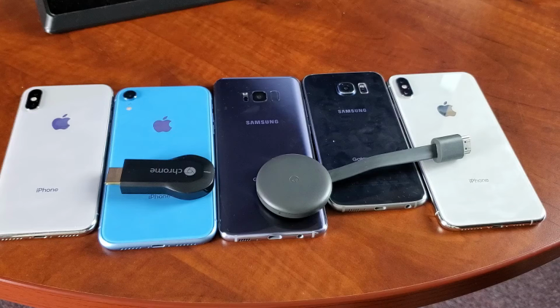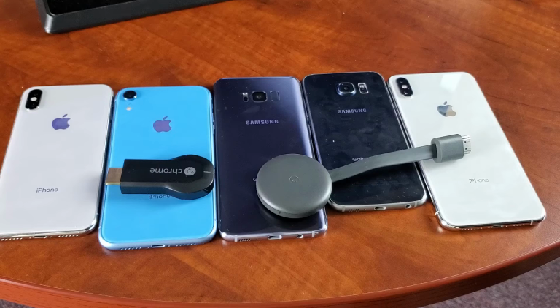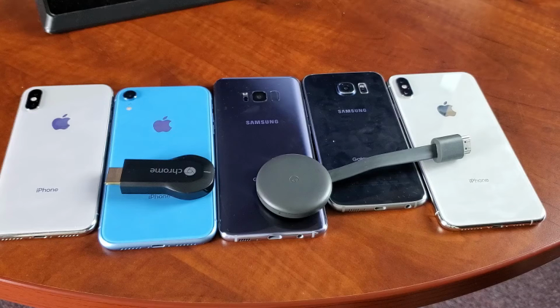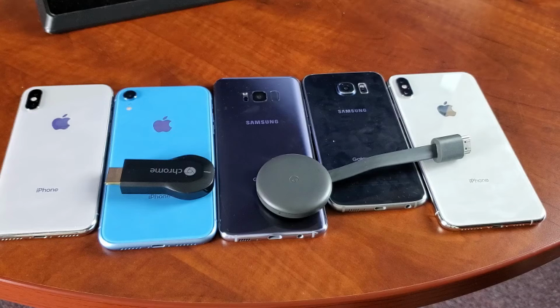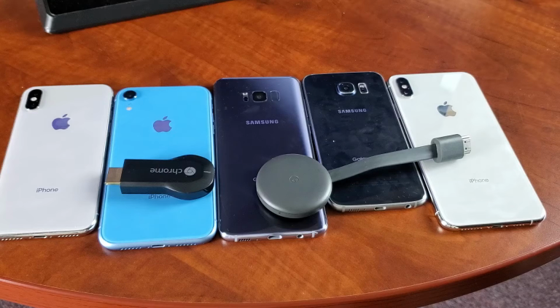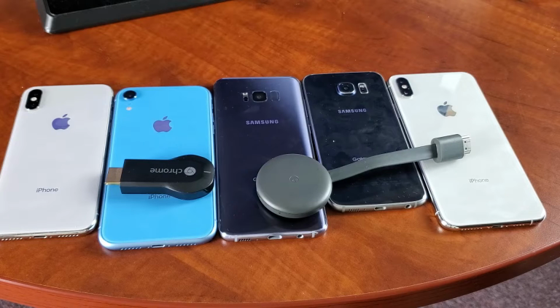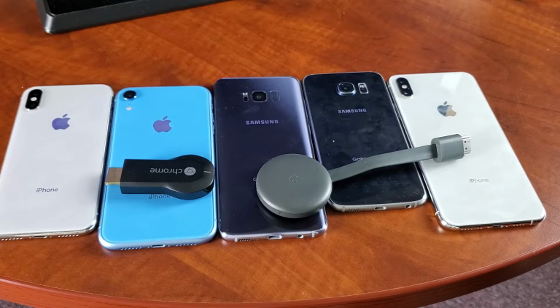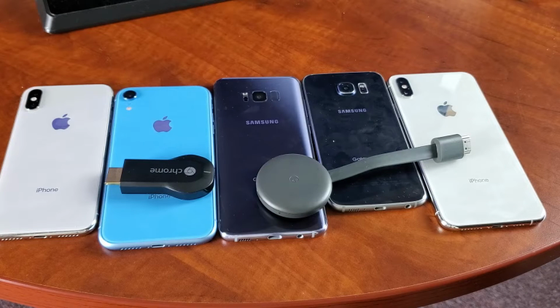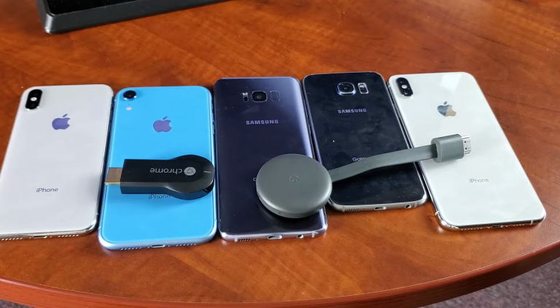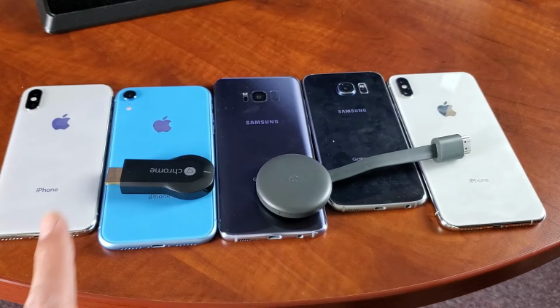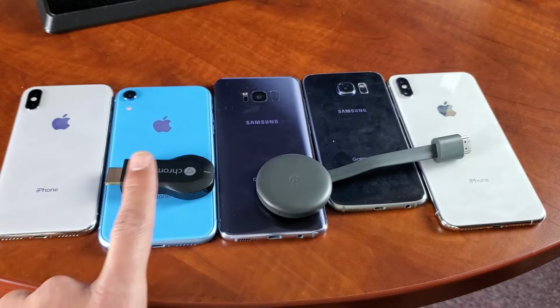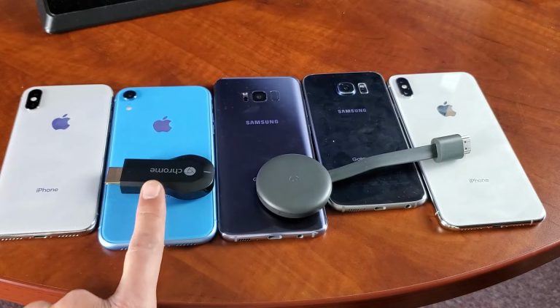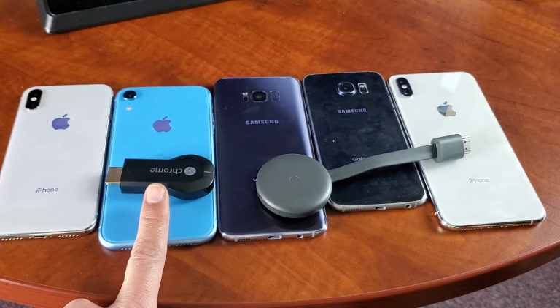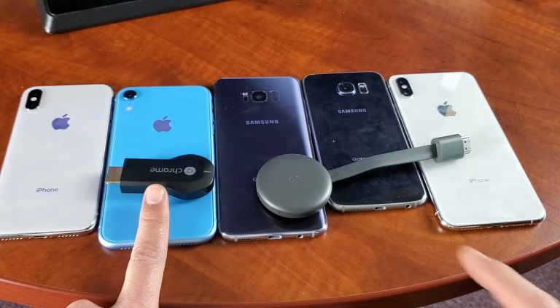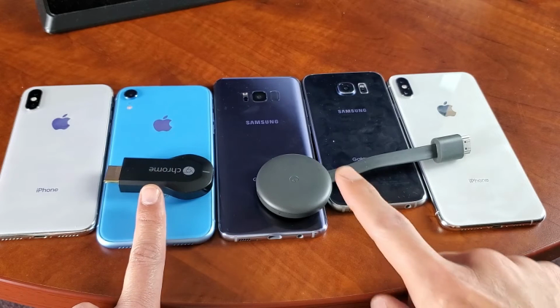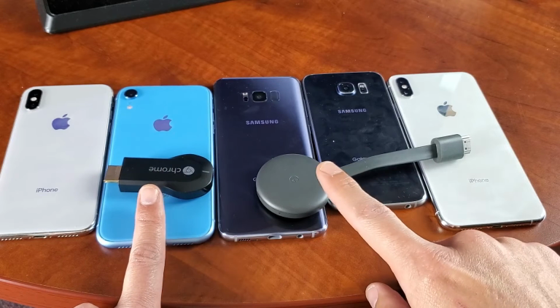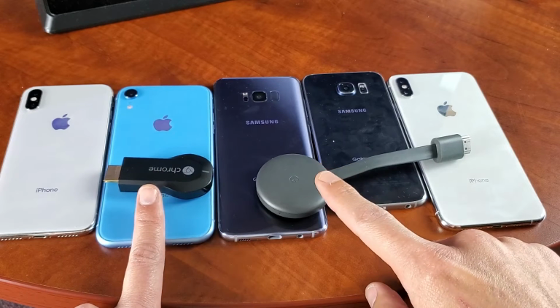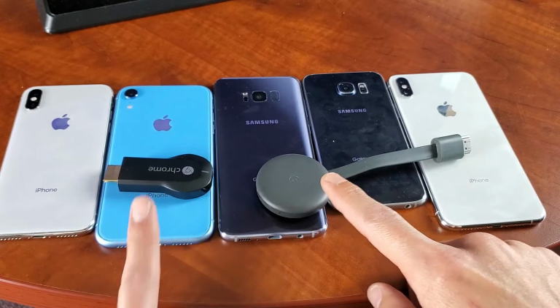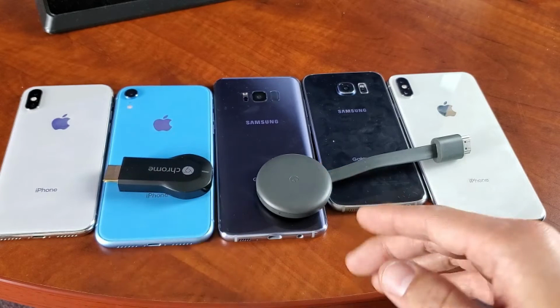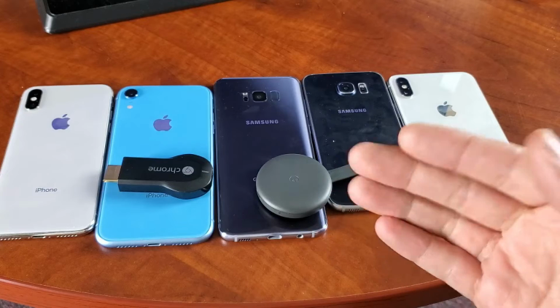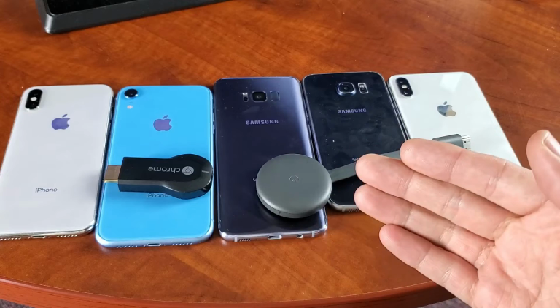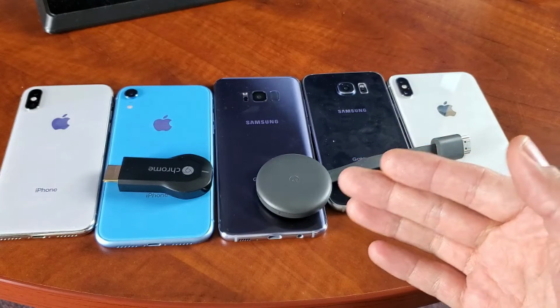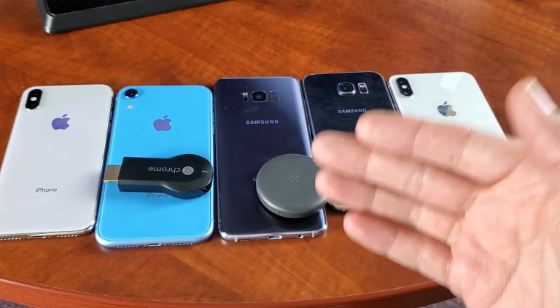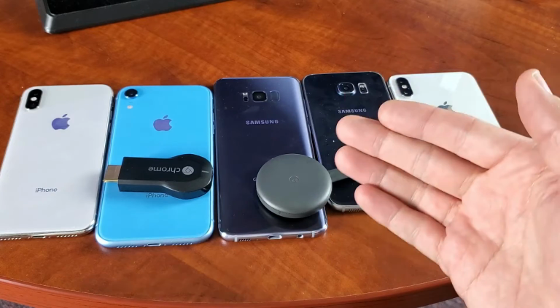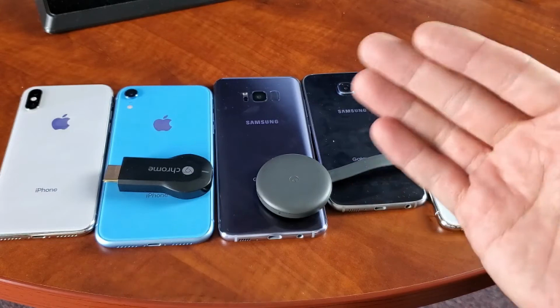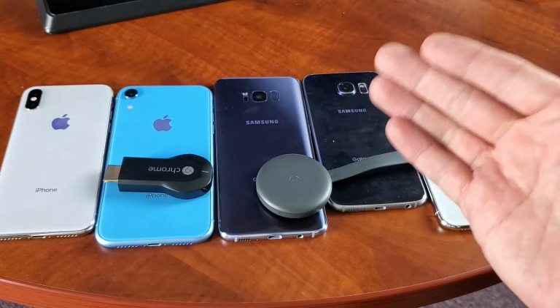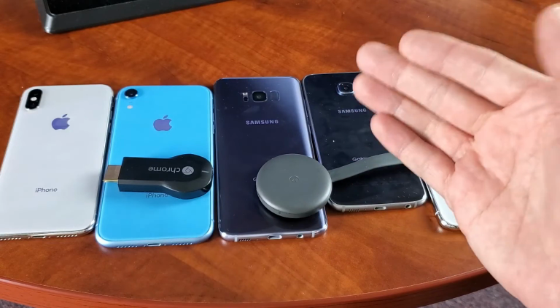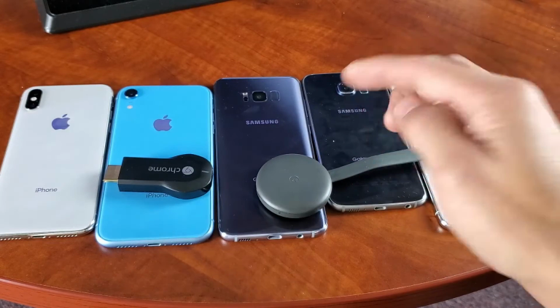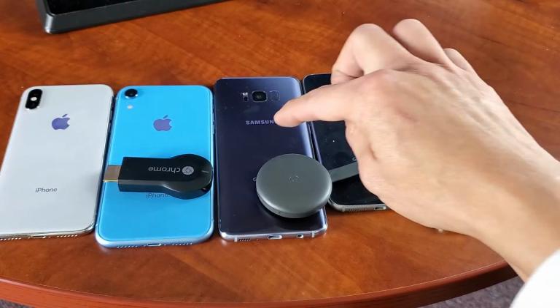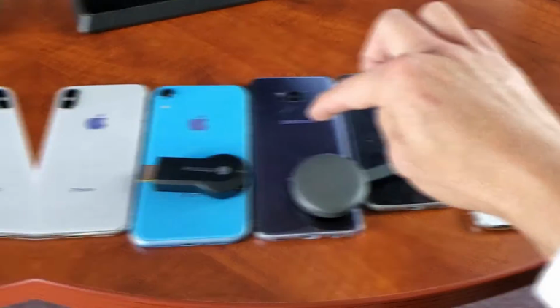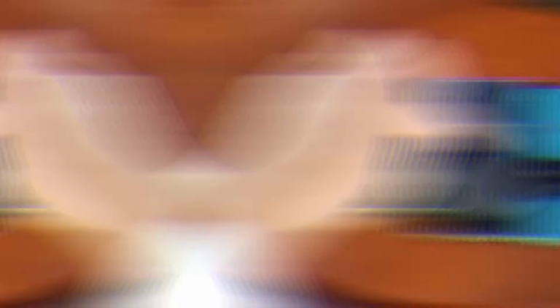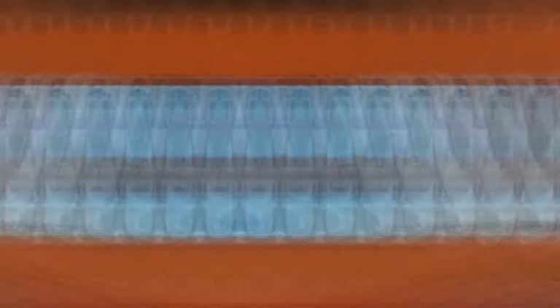Hey, what is going on guys? Today I'm going to show you how to hook up your Google Chromecast to use your mobile internet data from your phone.